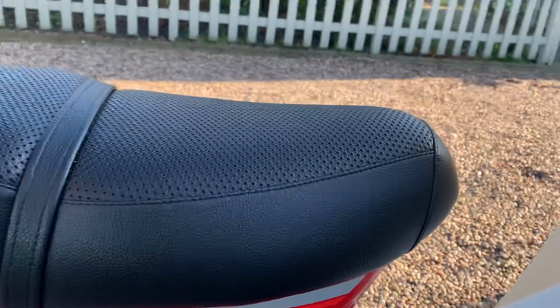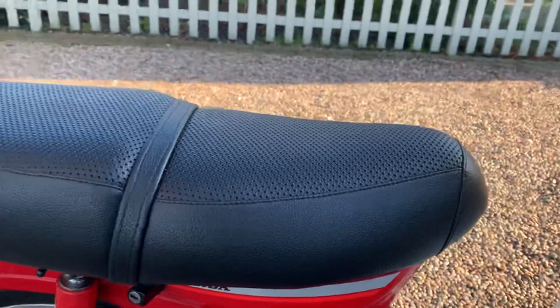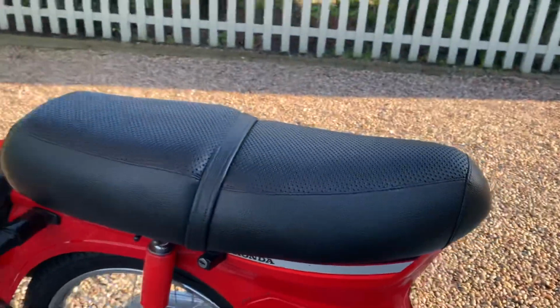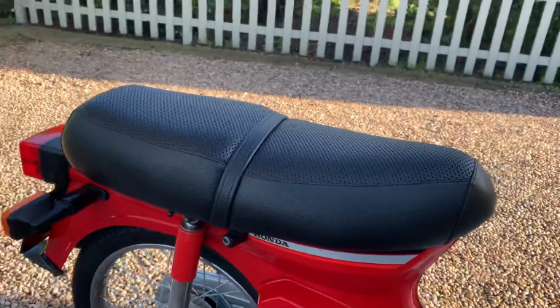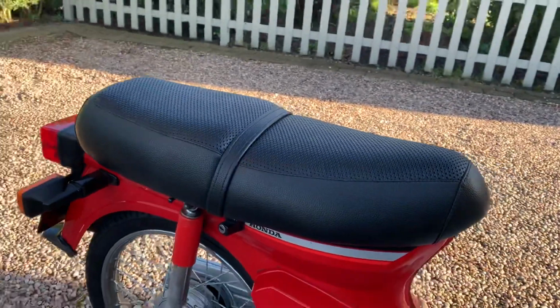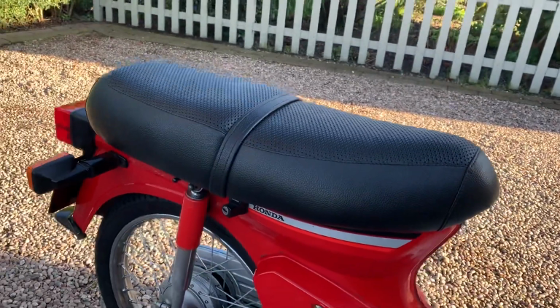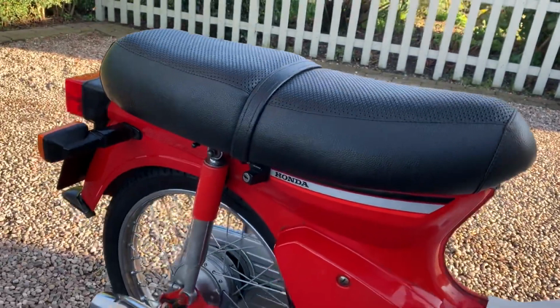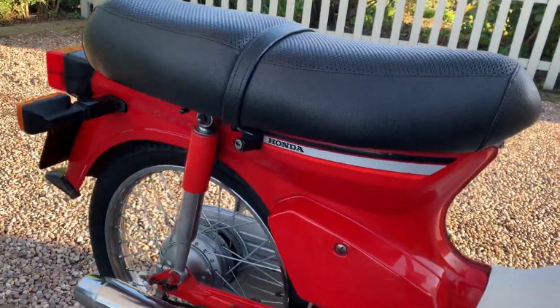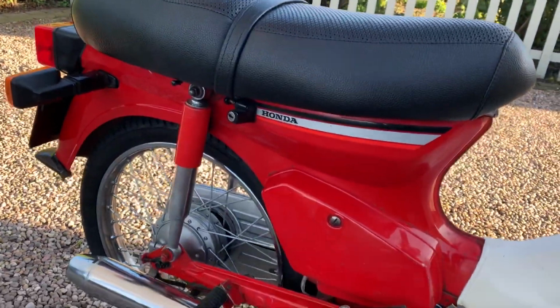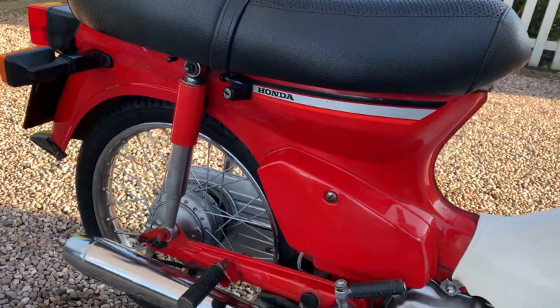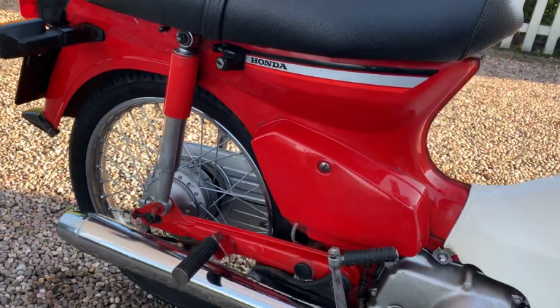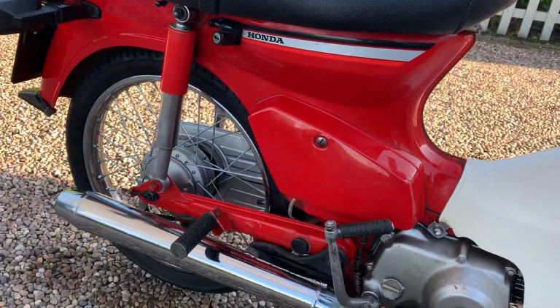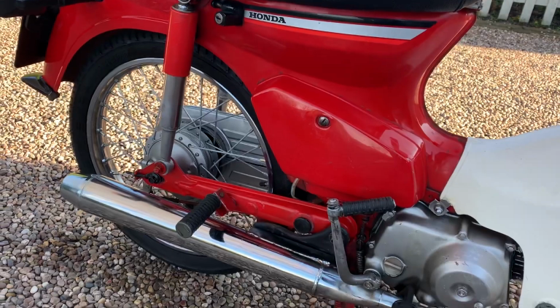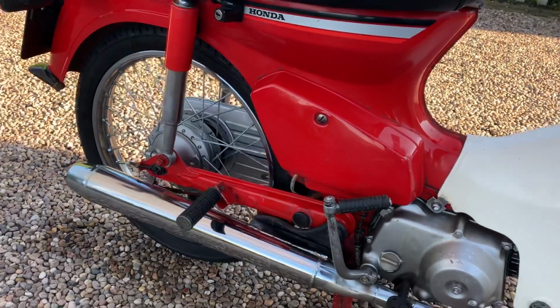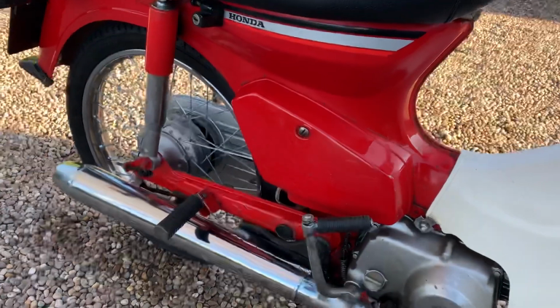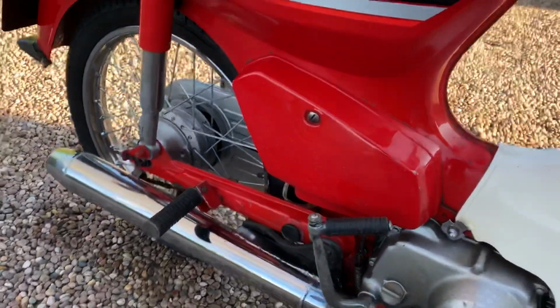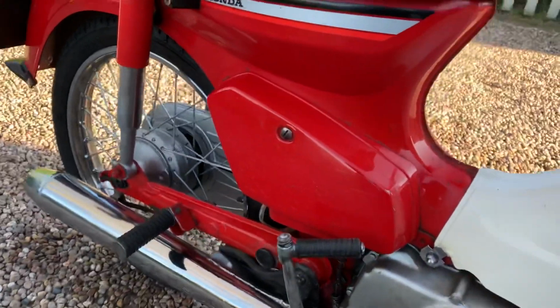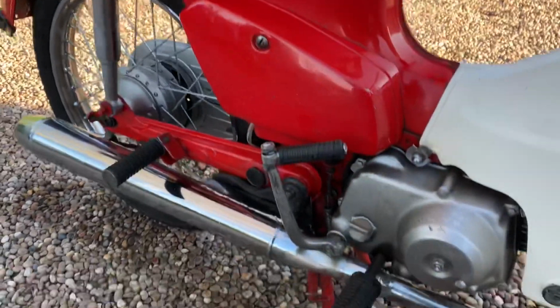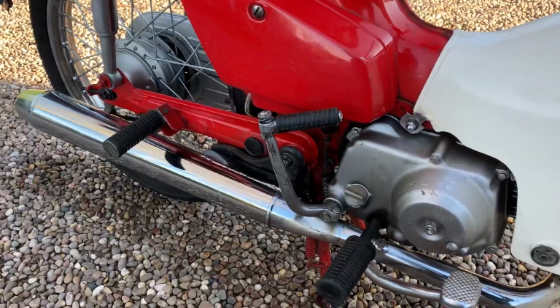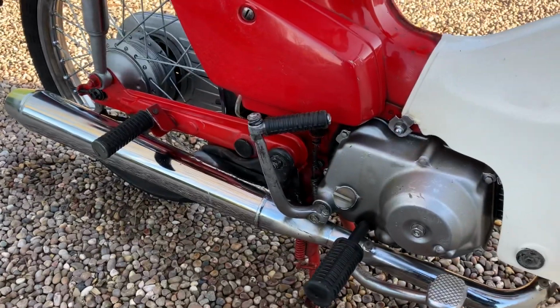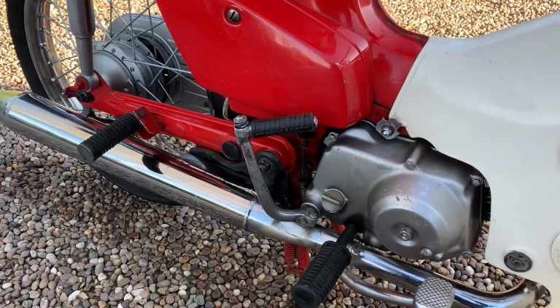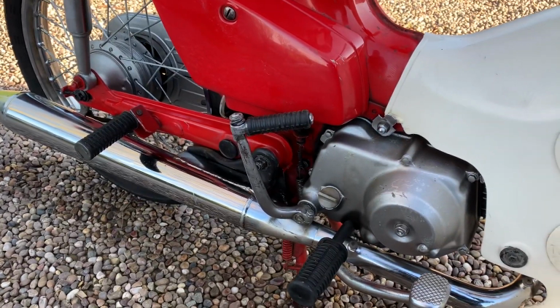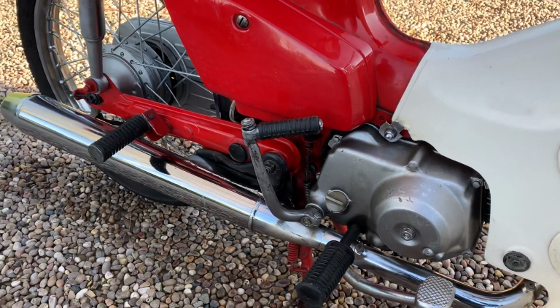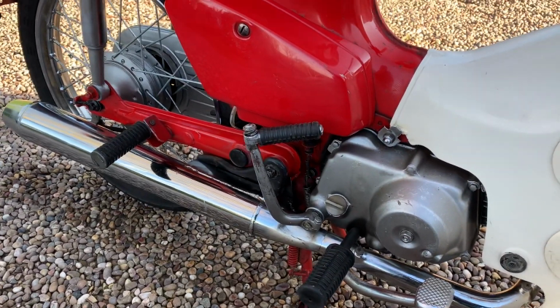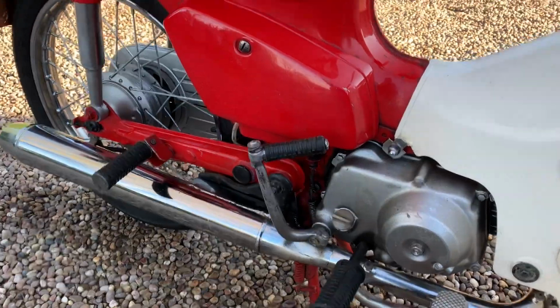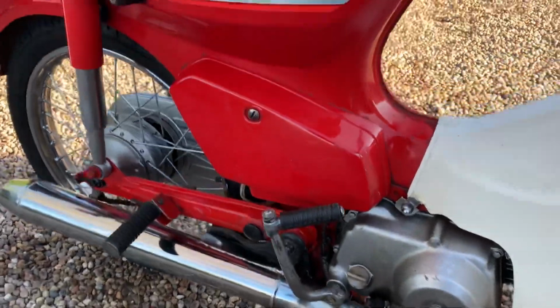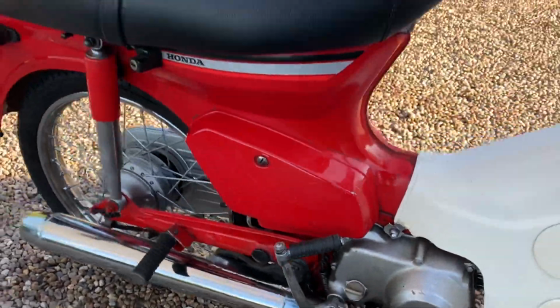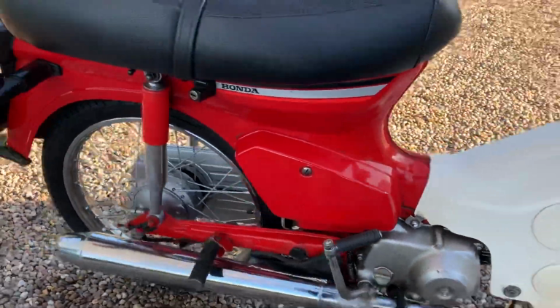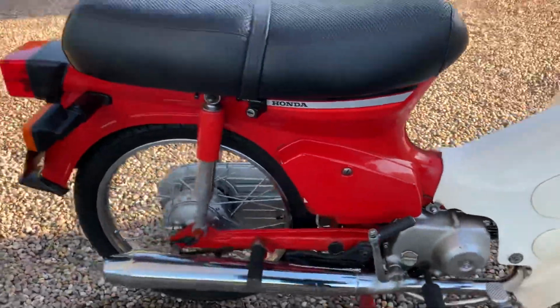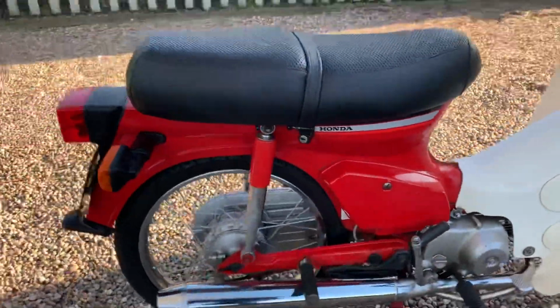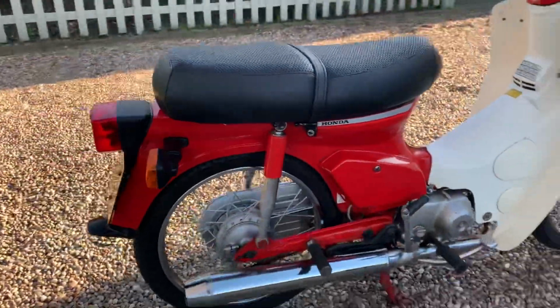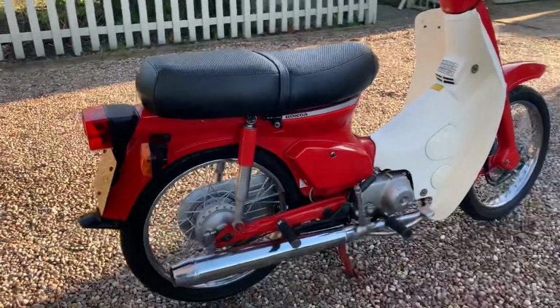The seat looks almost brand new. It runs really sweet — taking it up to about 45 or 50 miles an hour I think.